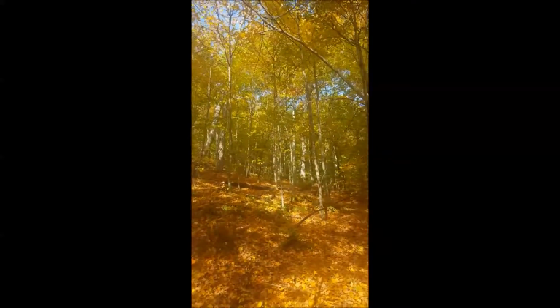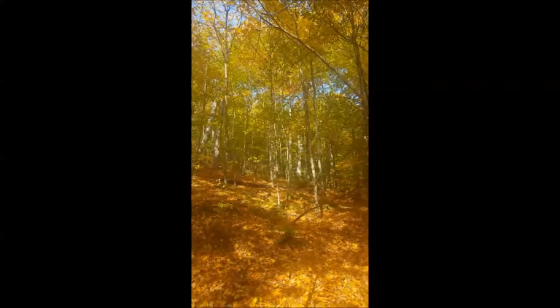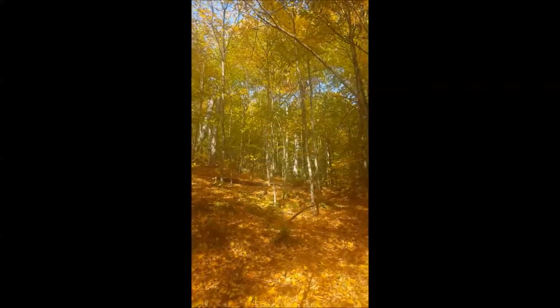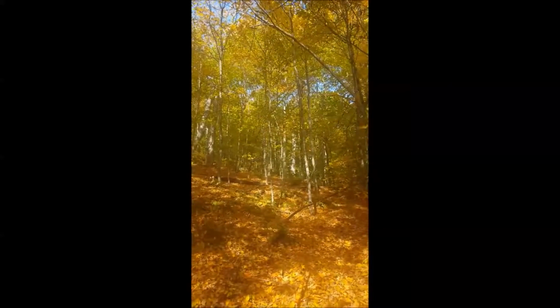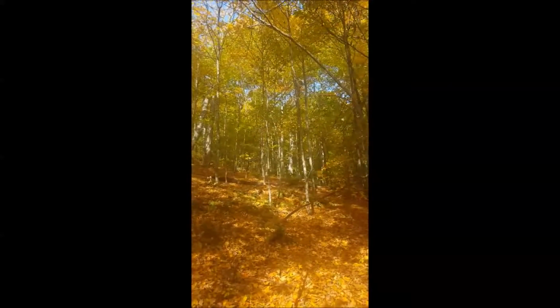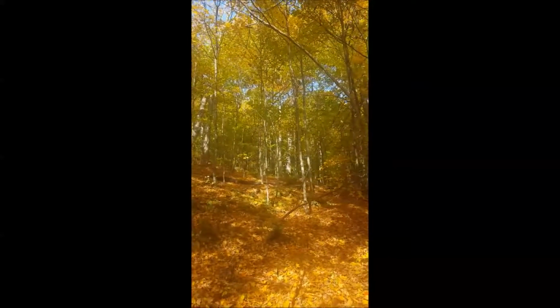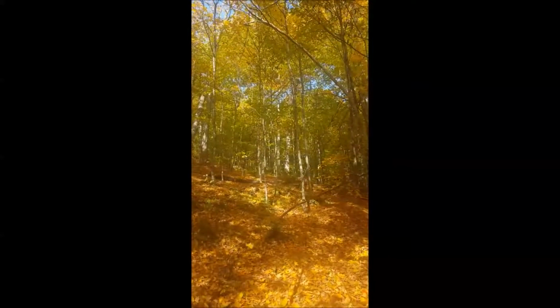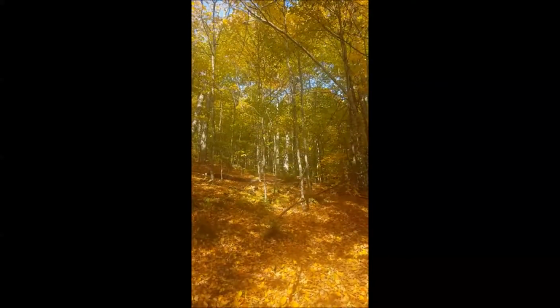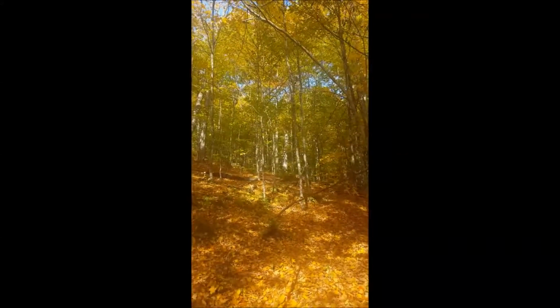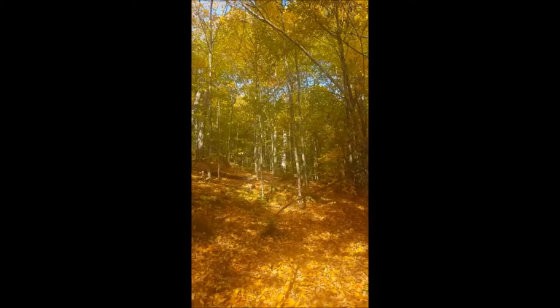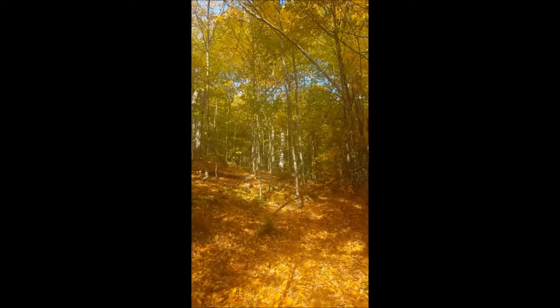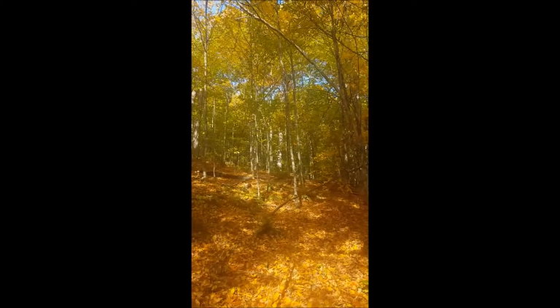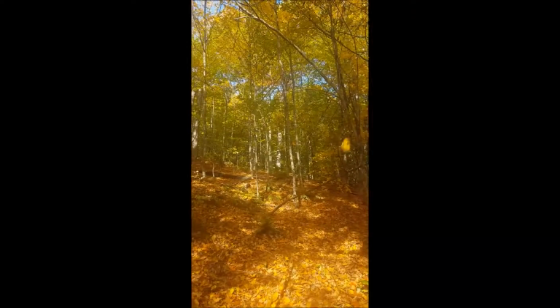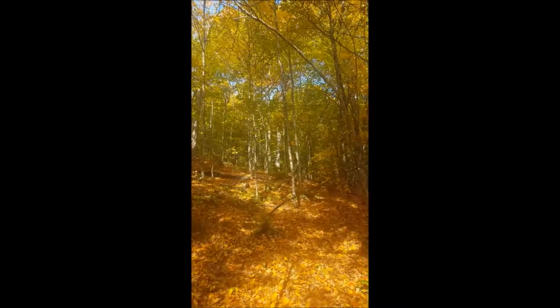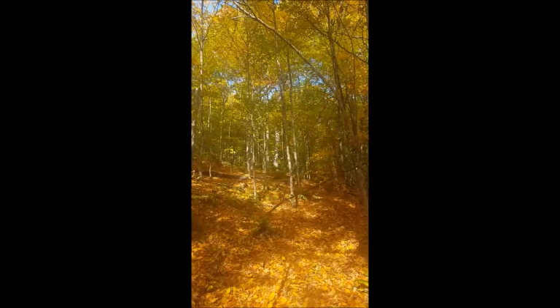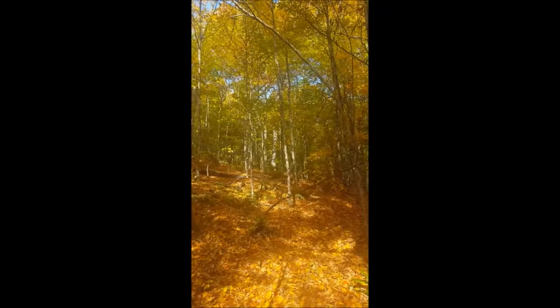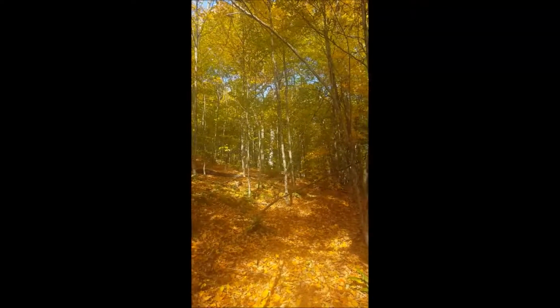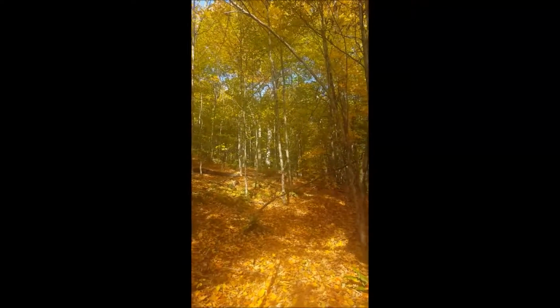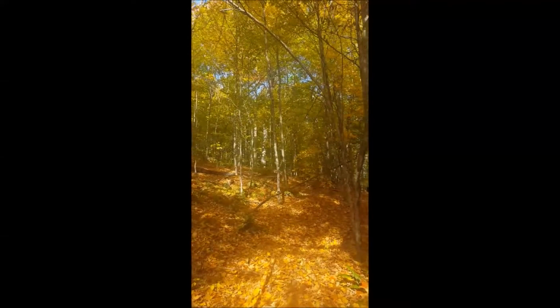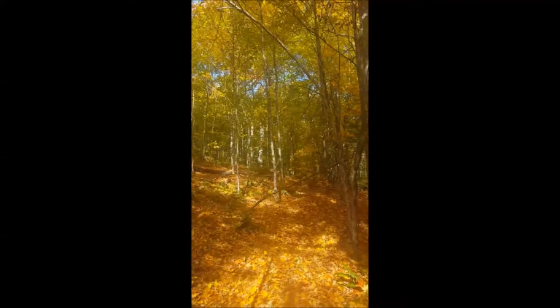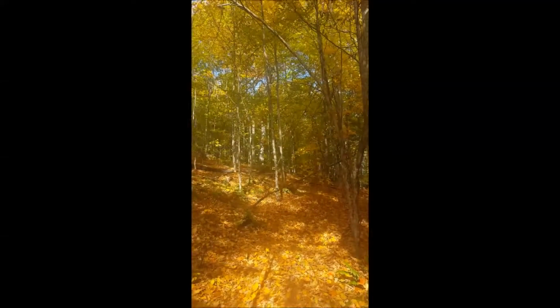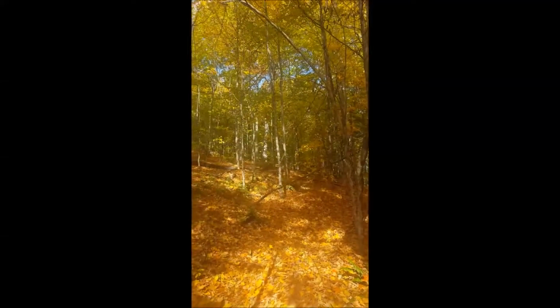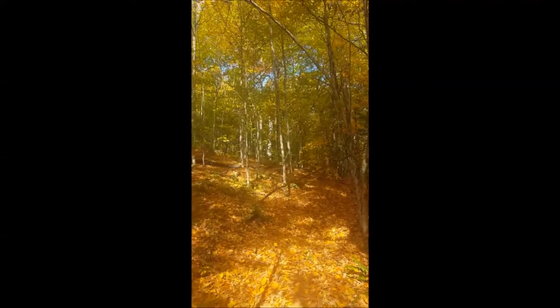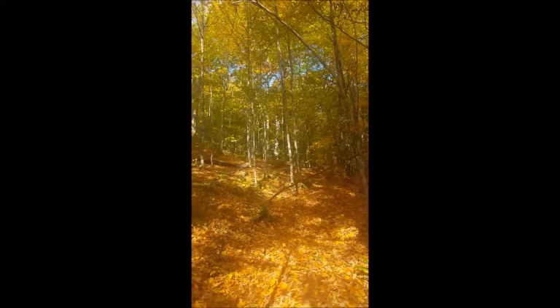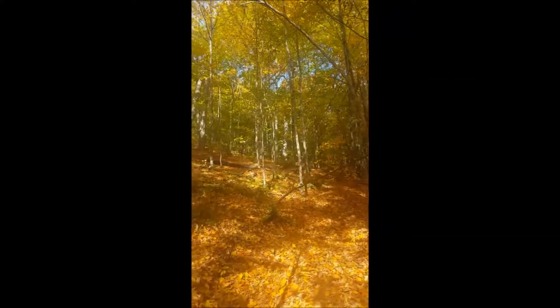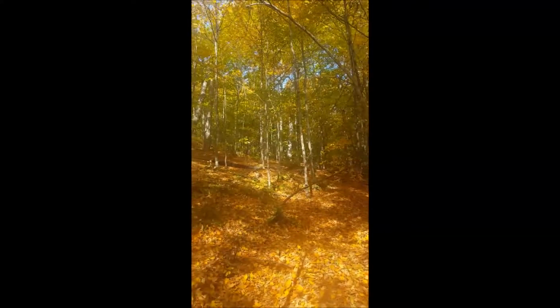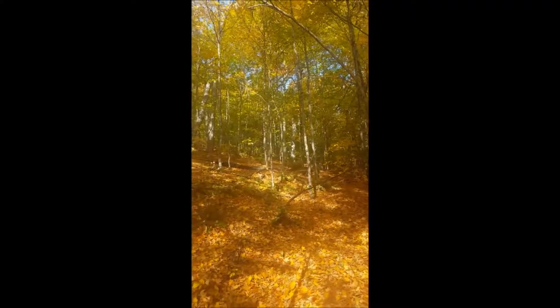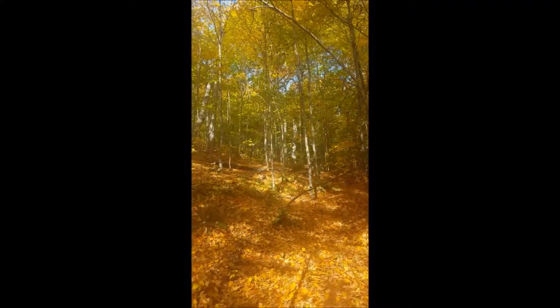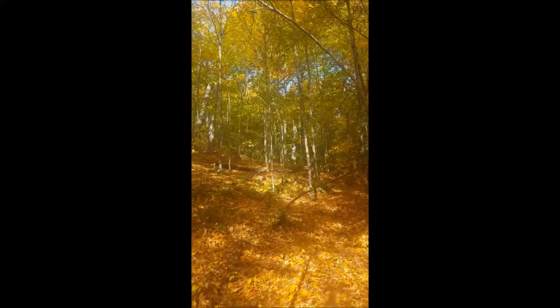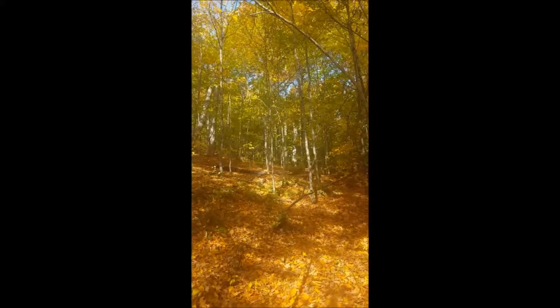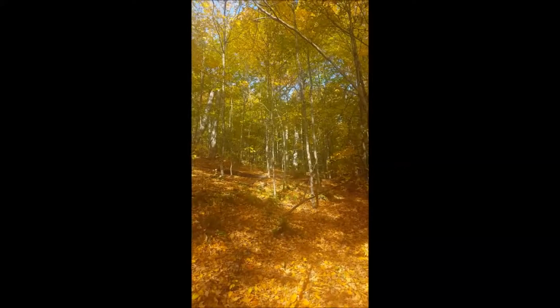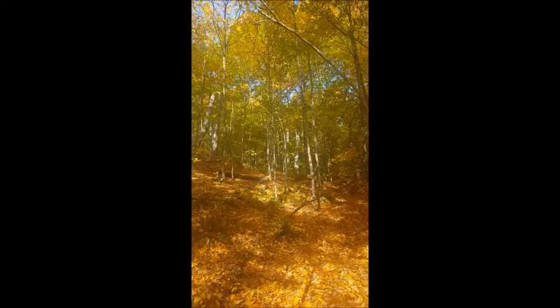As we were walking along the trail, the wind picked up a little bit, and leaves began to fall all around us. It was a pretty awesome sight.